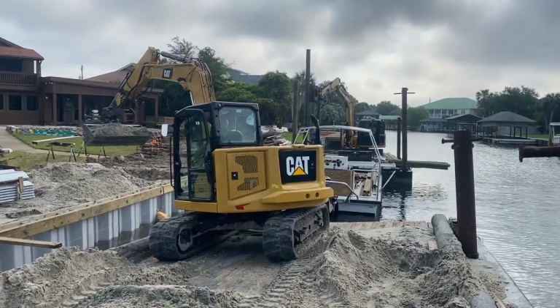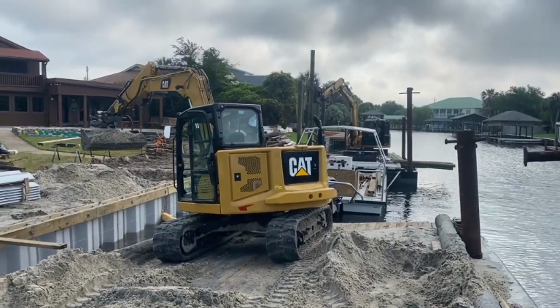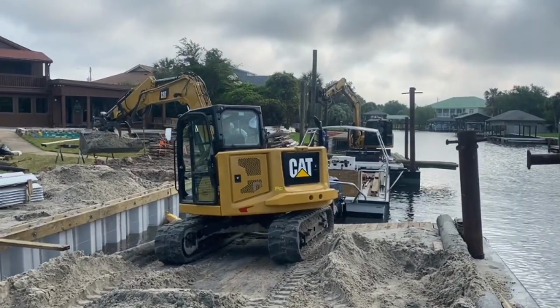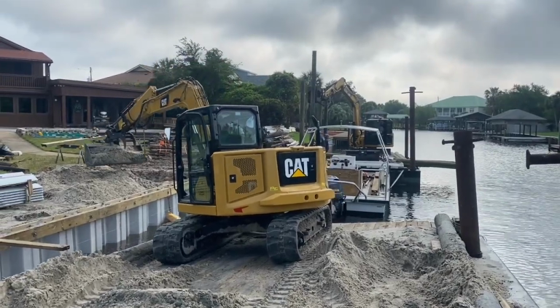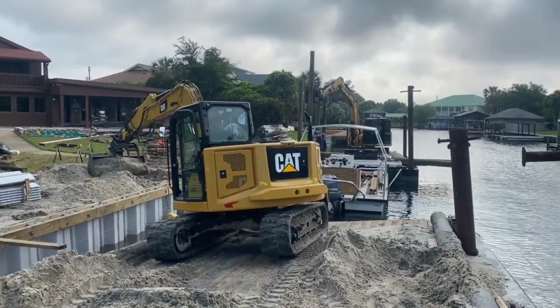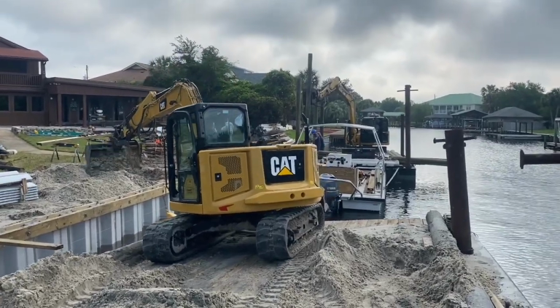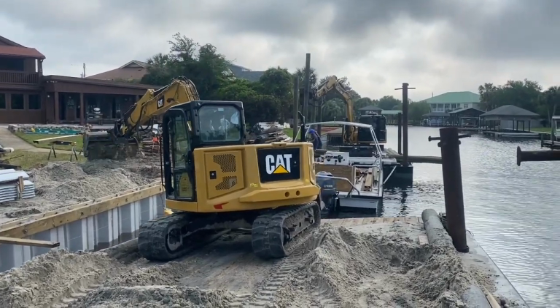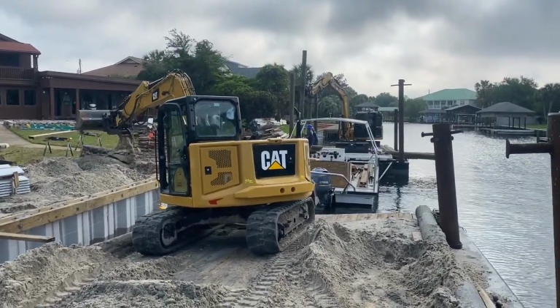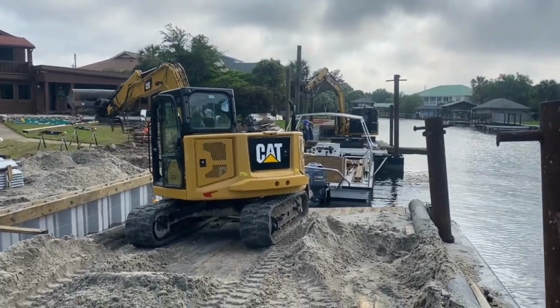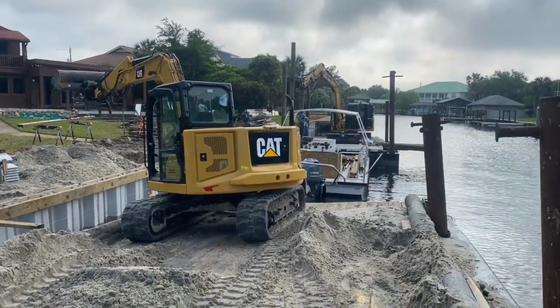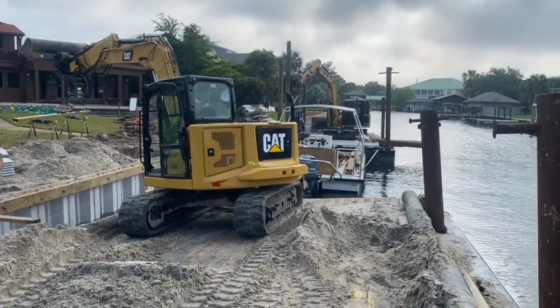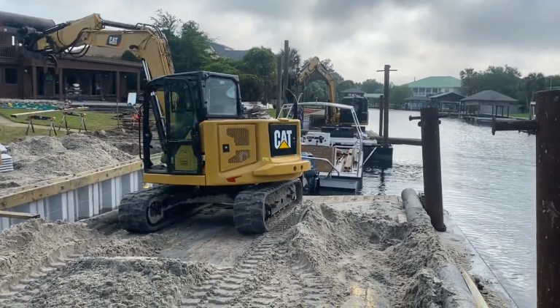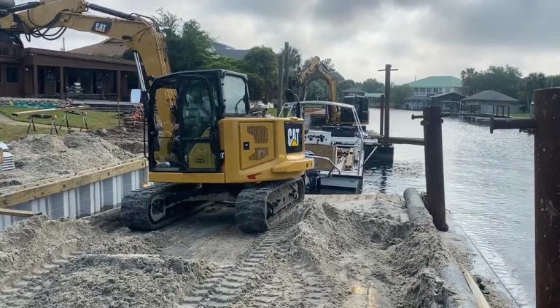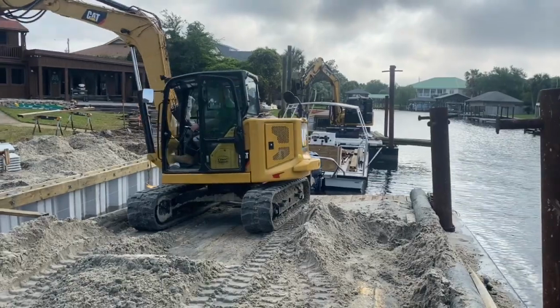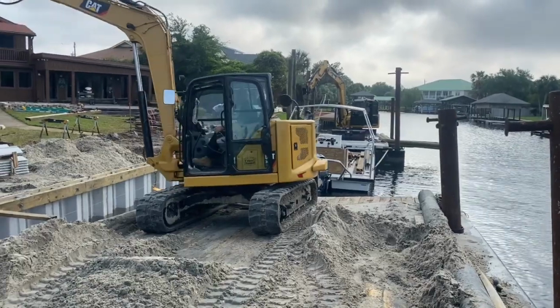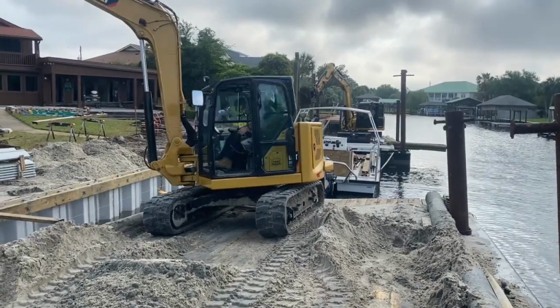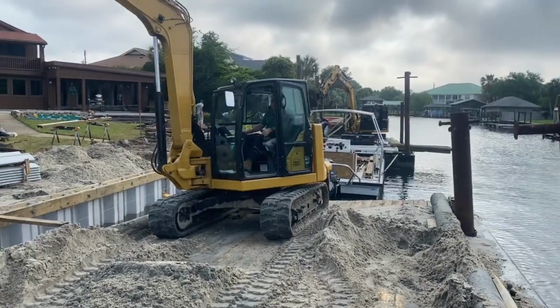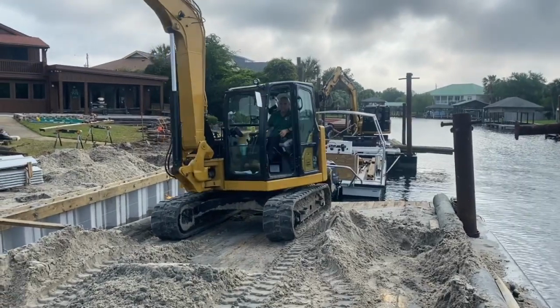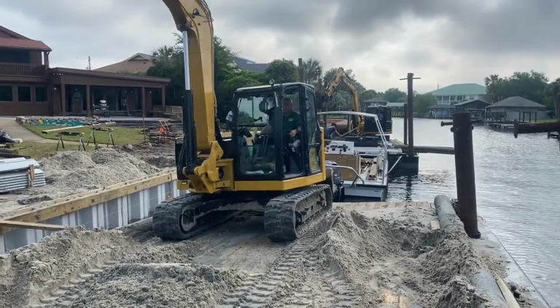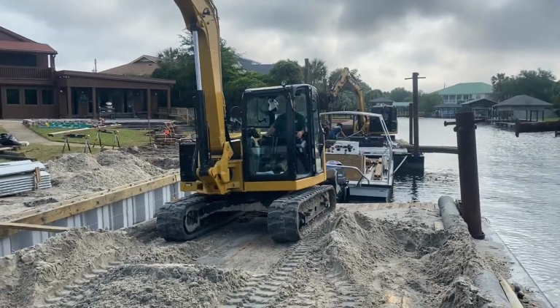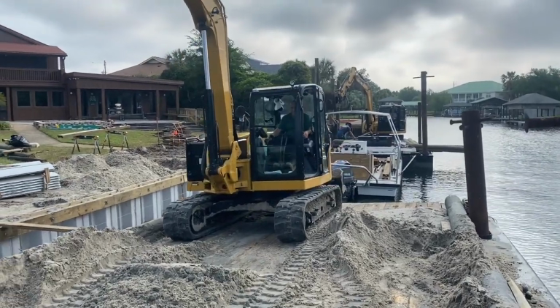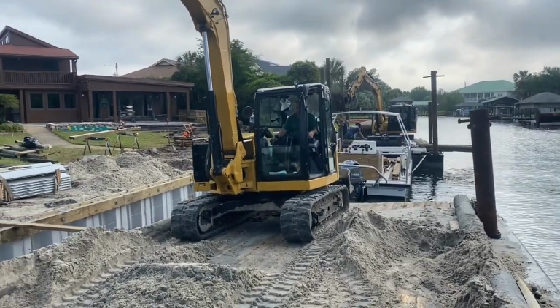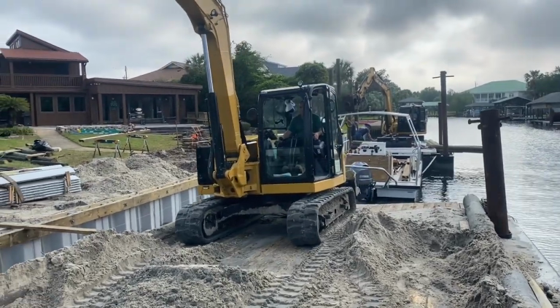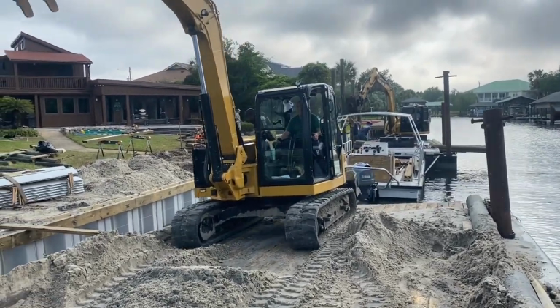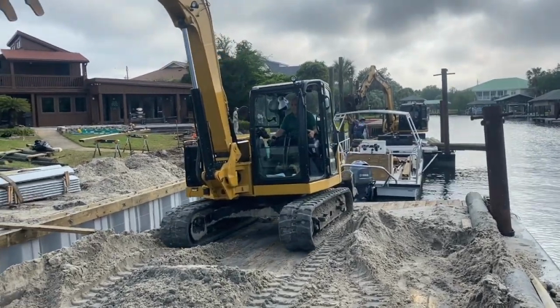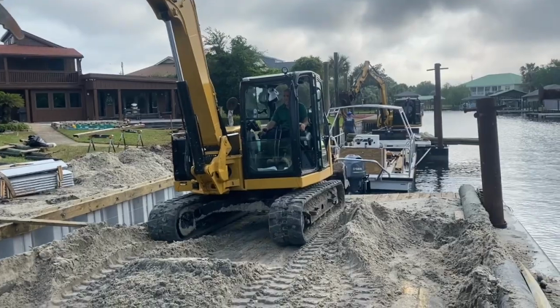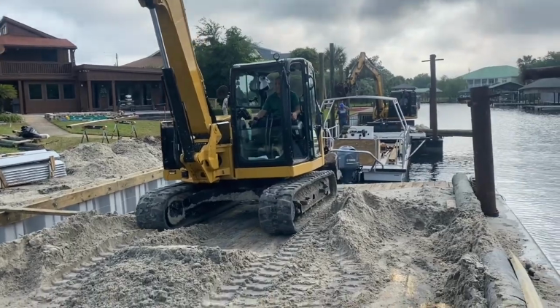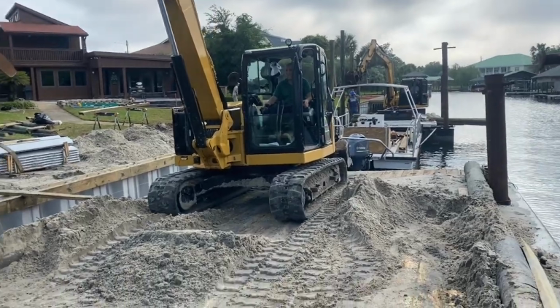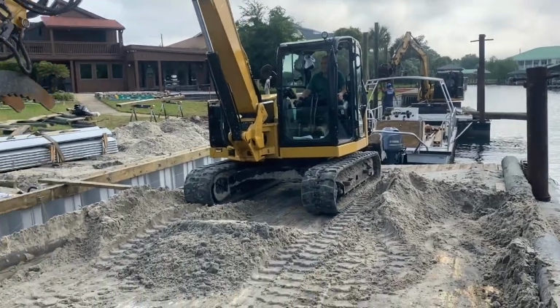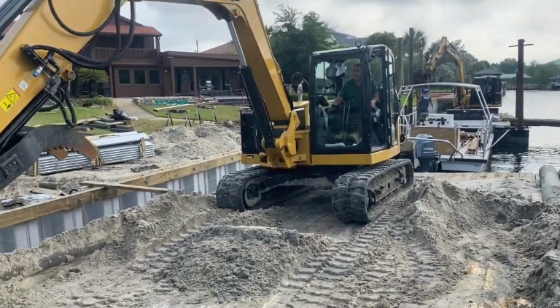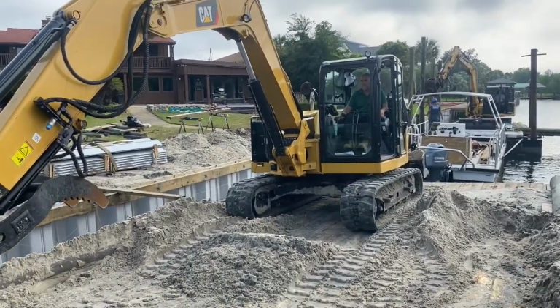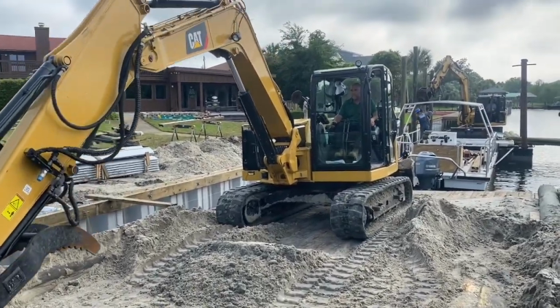On our pushover to our next project, we had a little extra fill on the barge. We took it by Allen's project that he's working on — a little over 200-foot seawall on the boathouse — and went ahead and put that extra dirt we had off the barge behind the seawall.